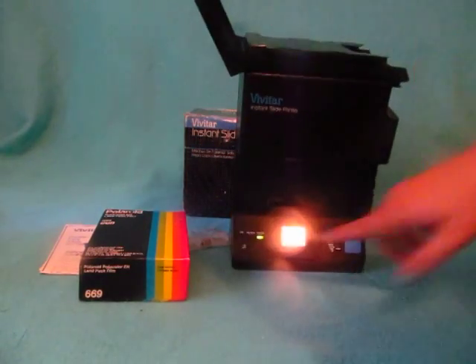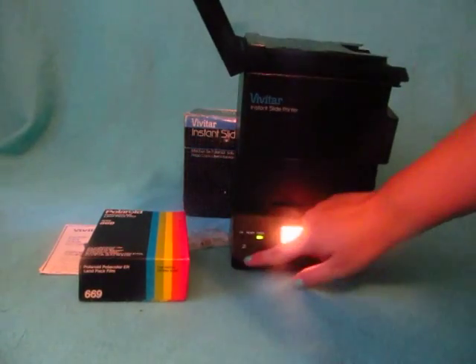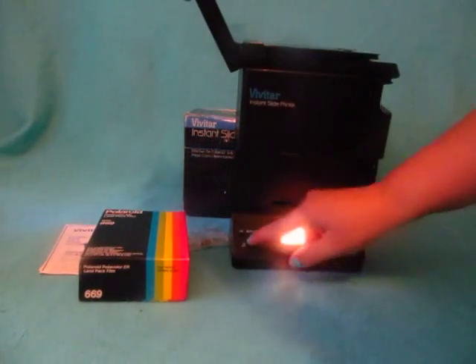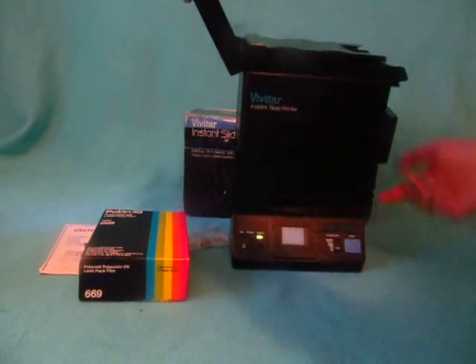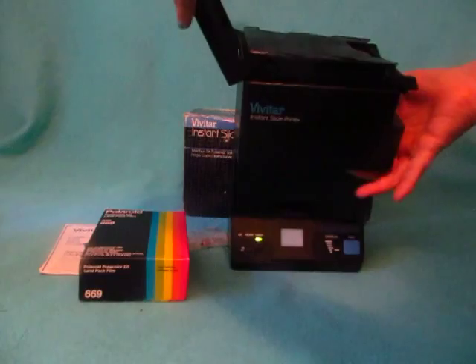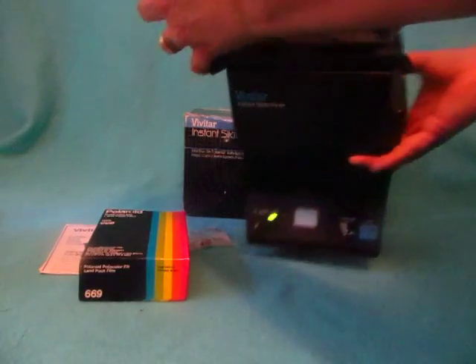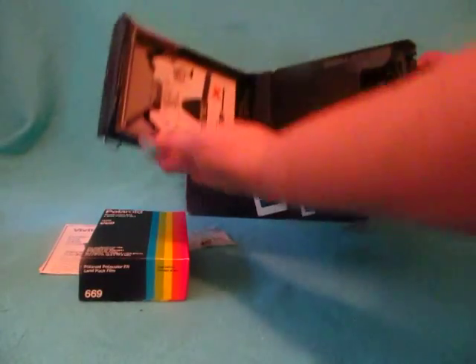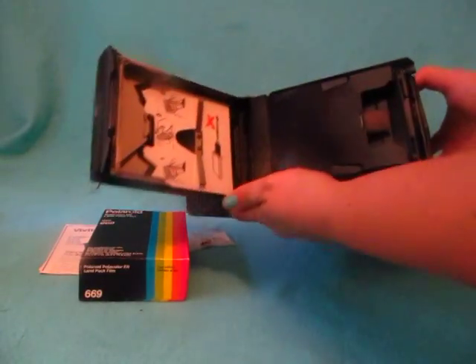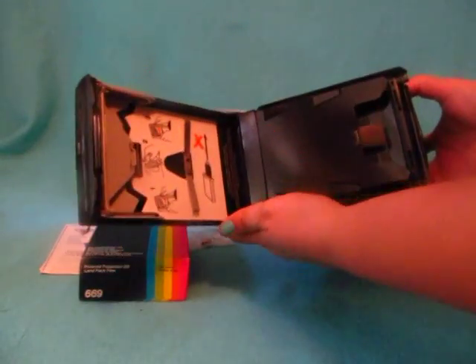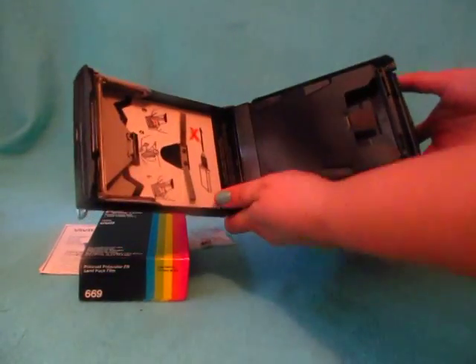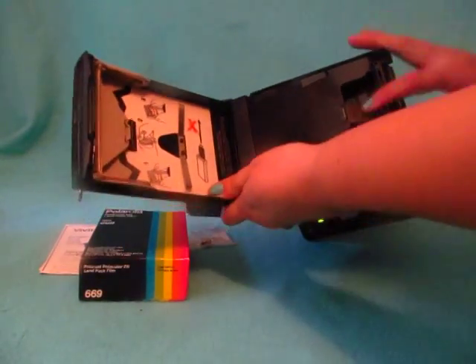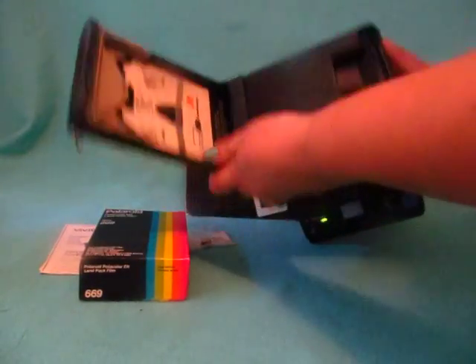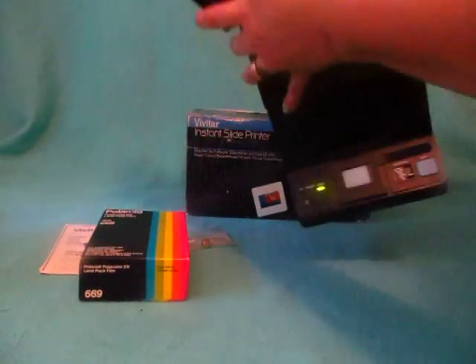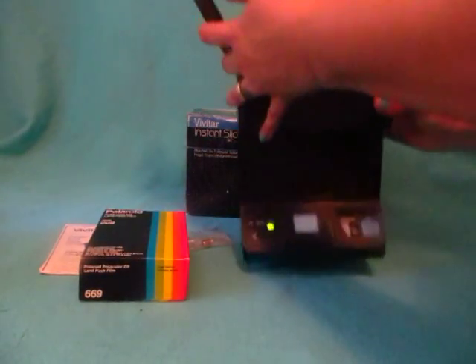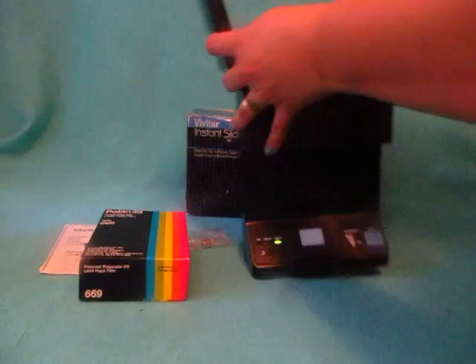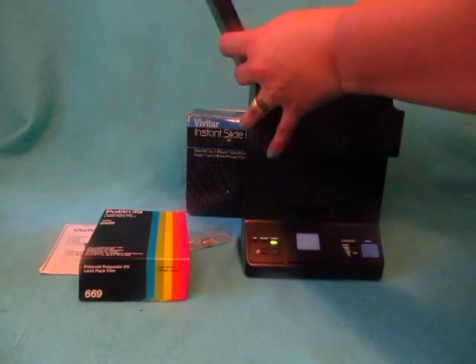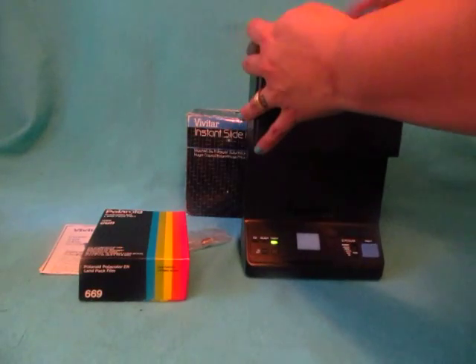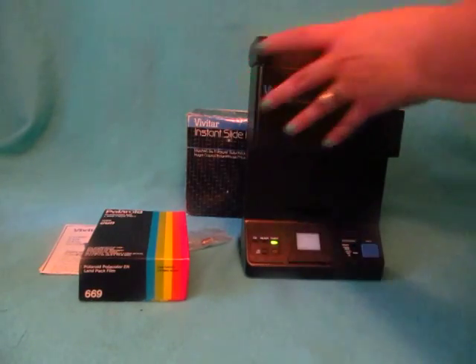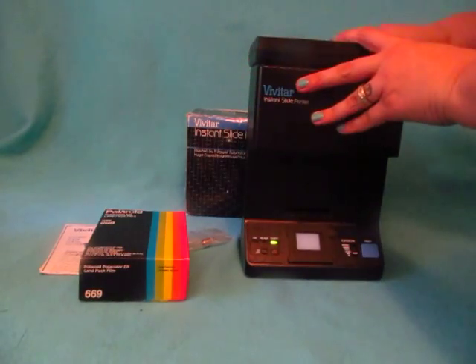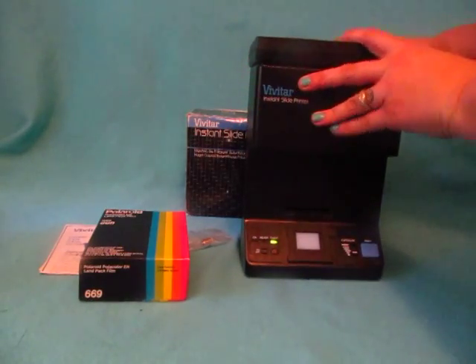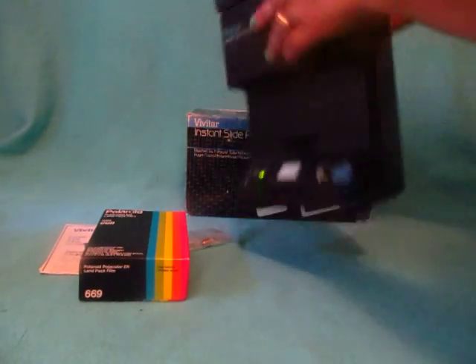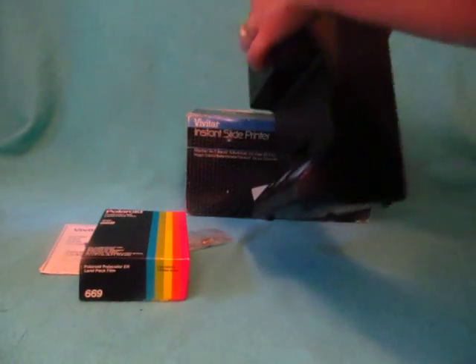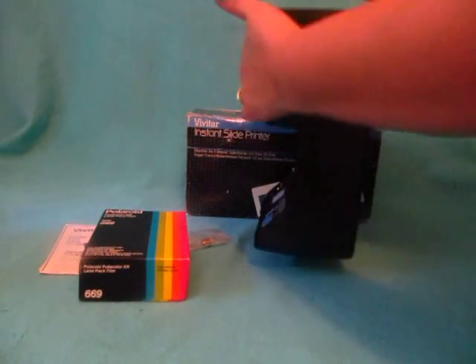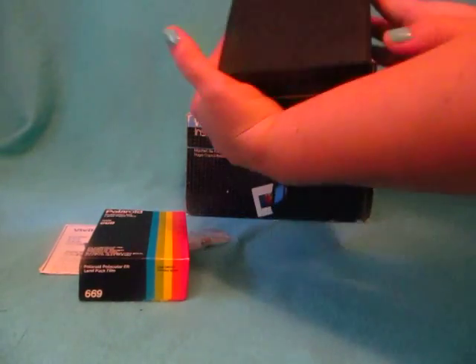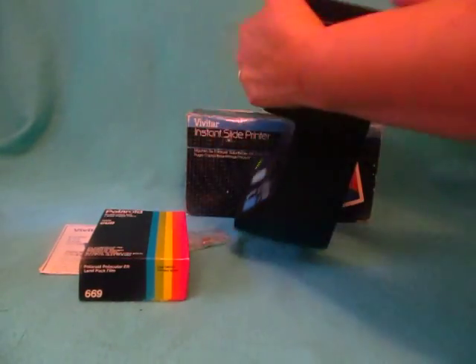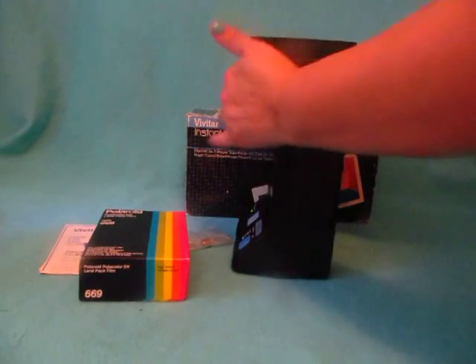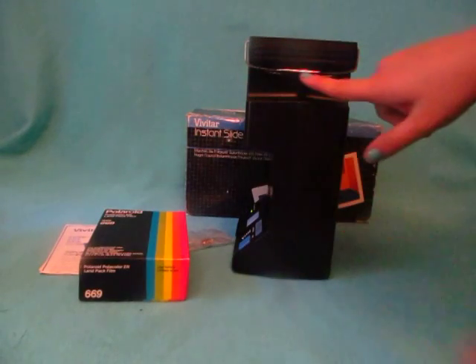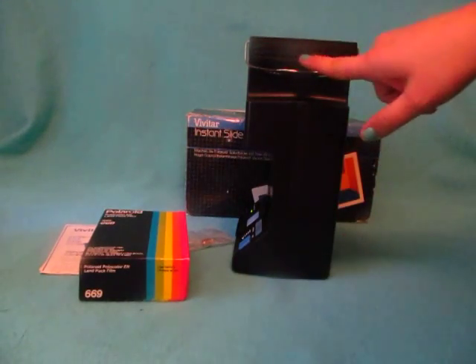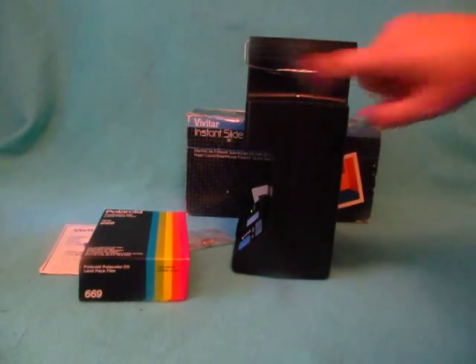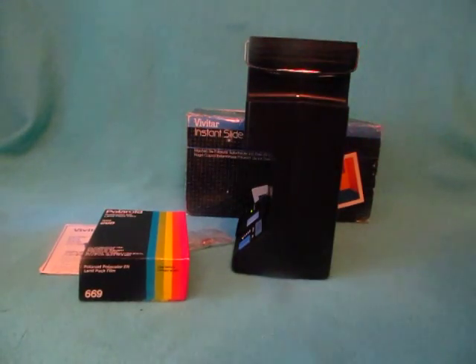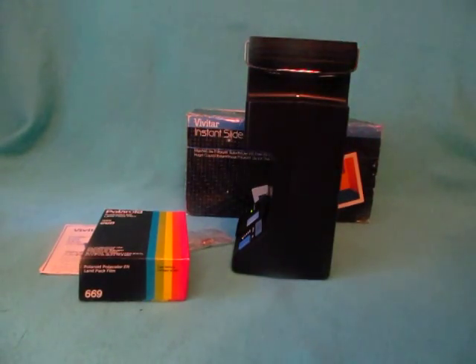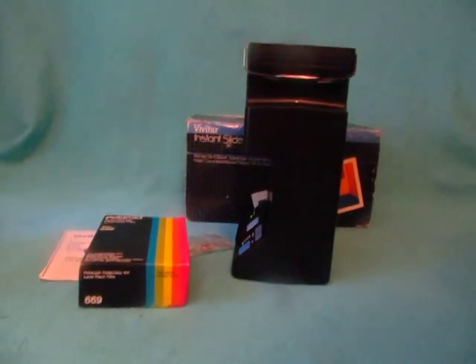I'm going to go ahead and turn it off. This is where you're going to insert the film, and then it would print out your photo — it's going to come out here. Isn't that awesome?